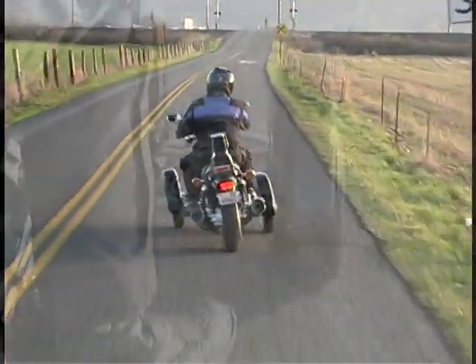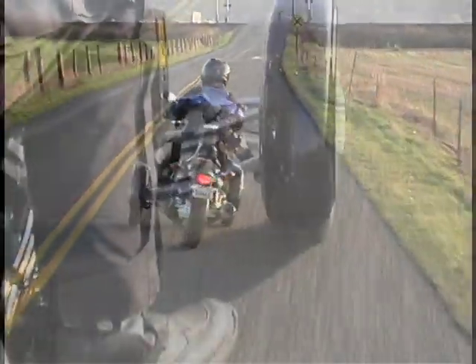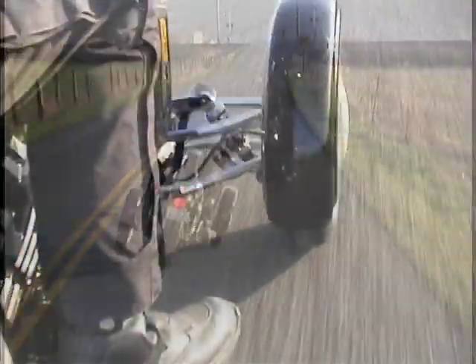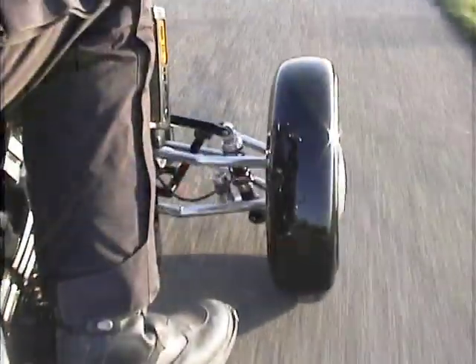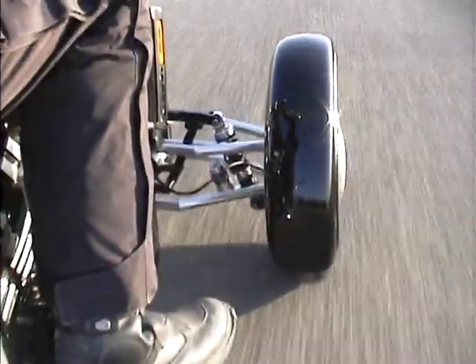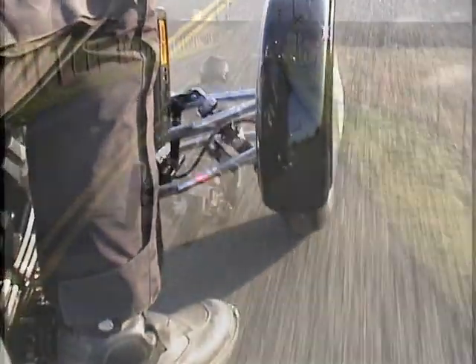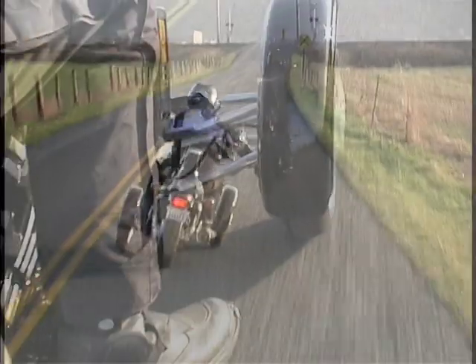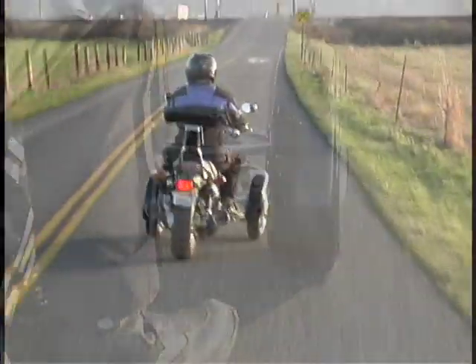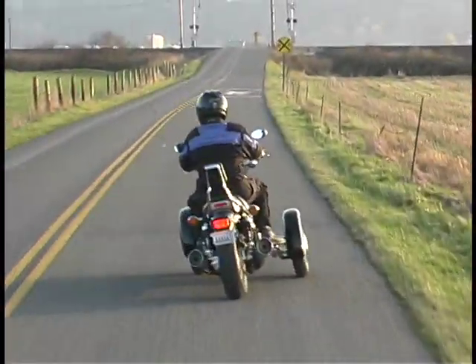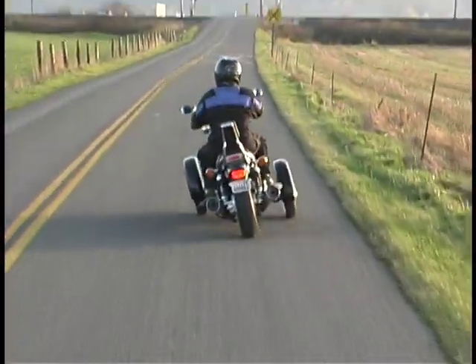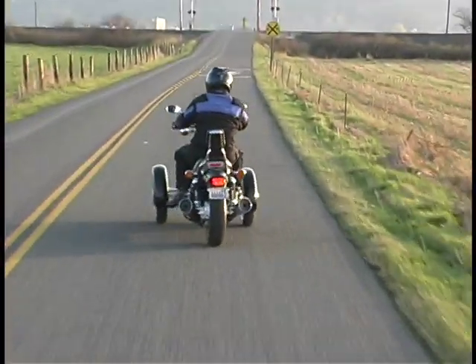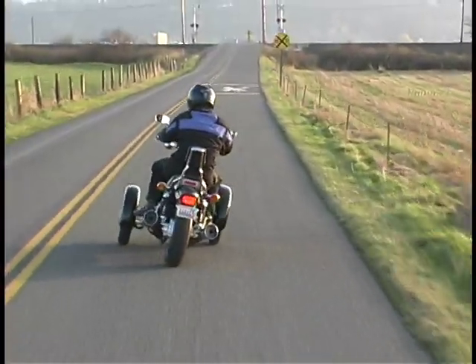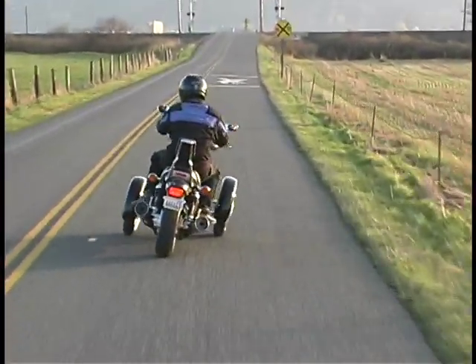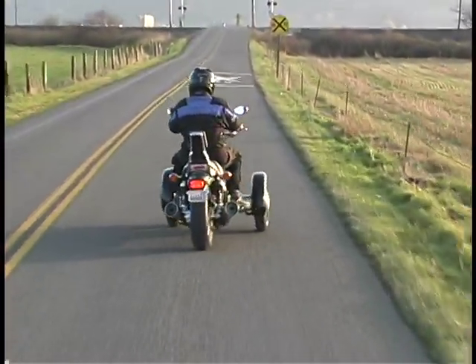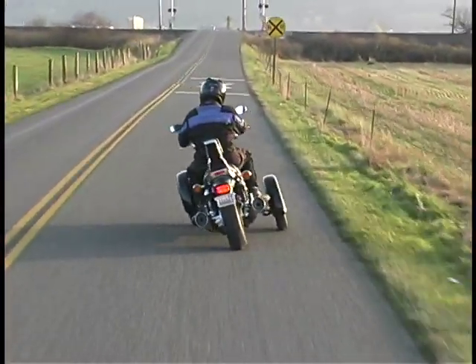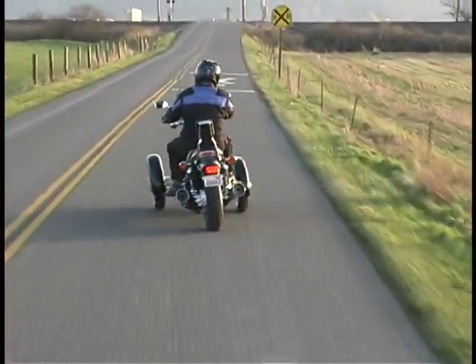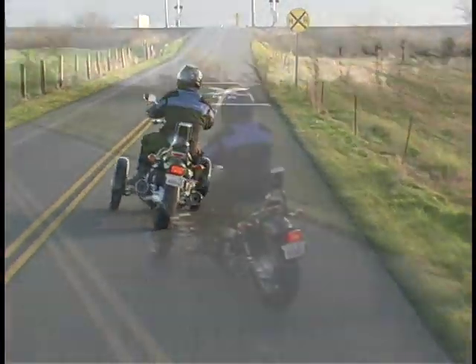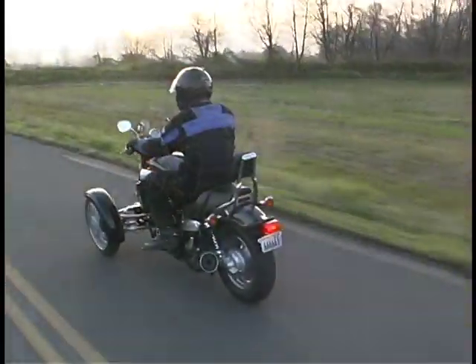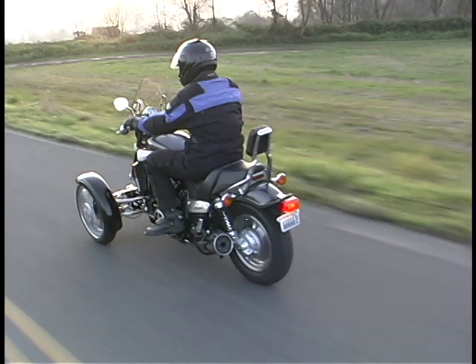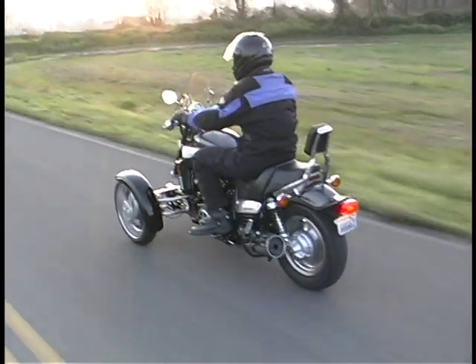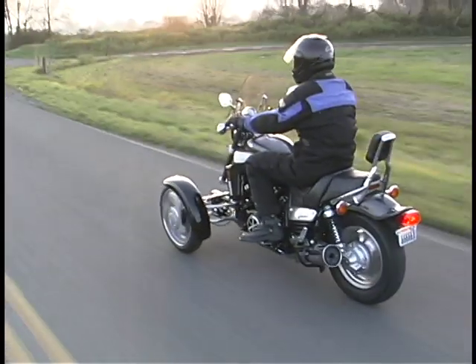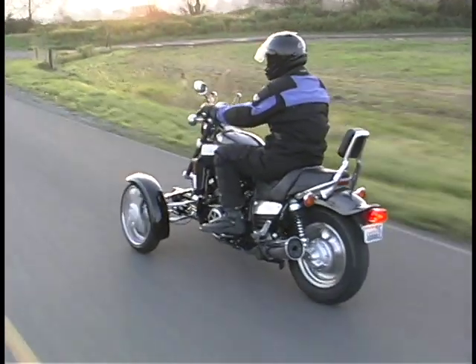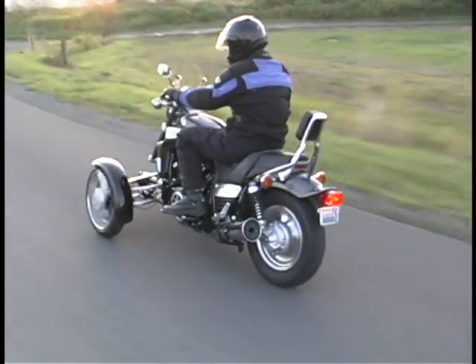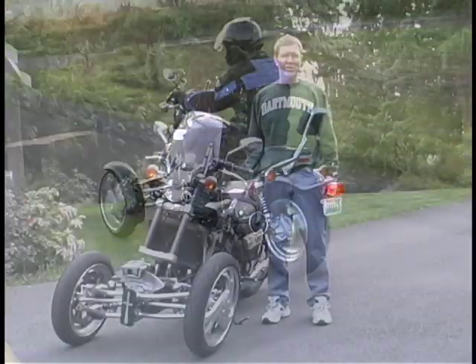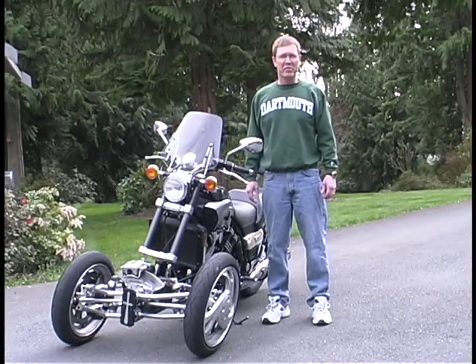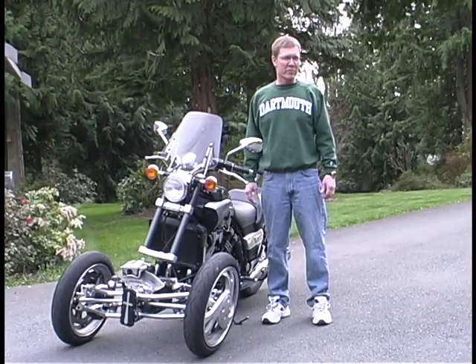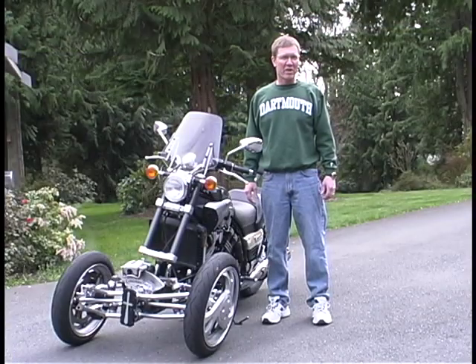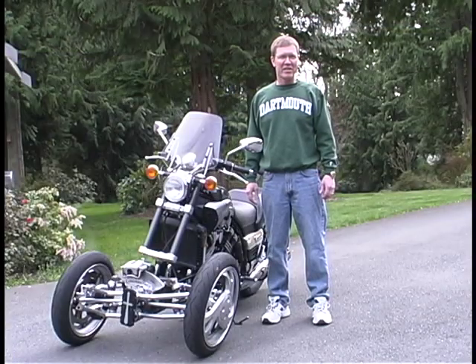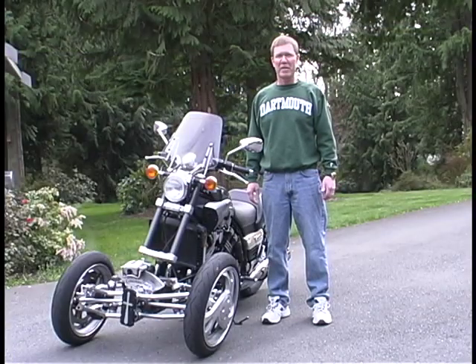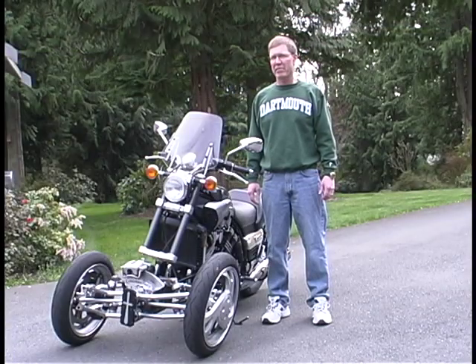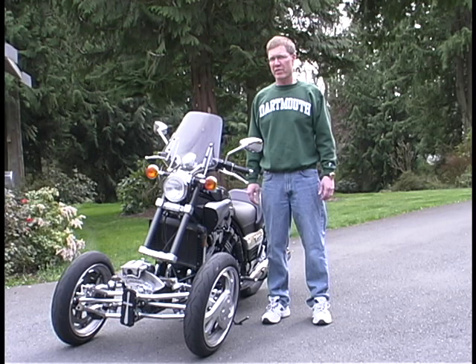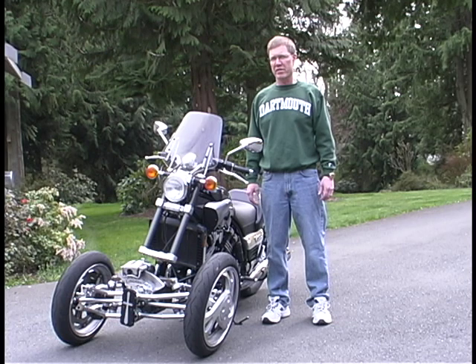The specific target market I'm aiming at is the aging motorcycle demographic and women motorcyclists. Women are the largest growing segment within the motorcycle industry. I have a mechanical engineering degree from Dartmouth College and an MBA from the University of Washington.